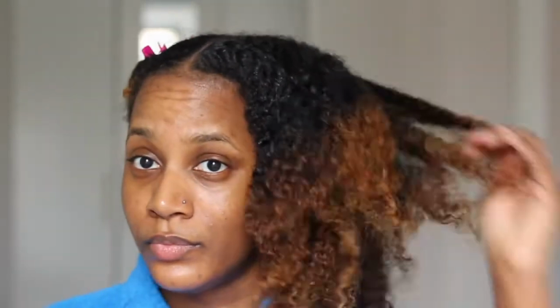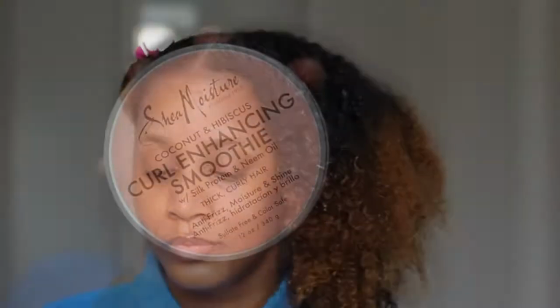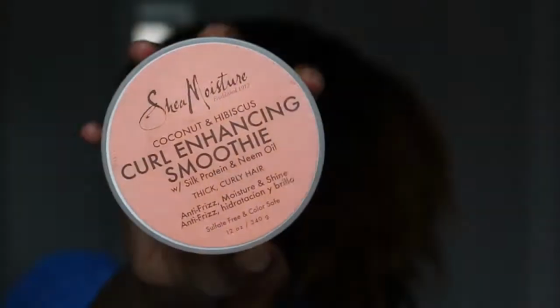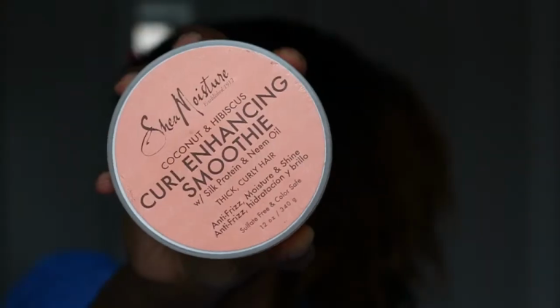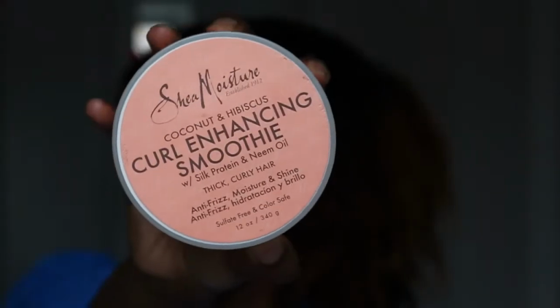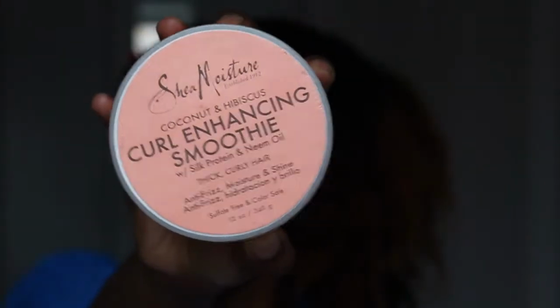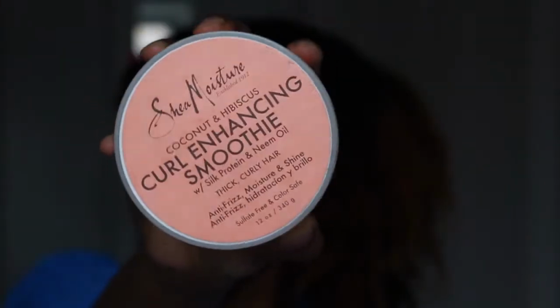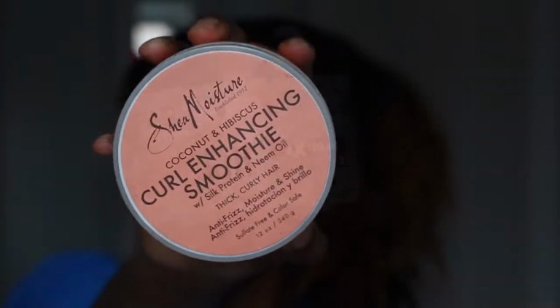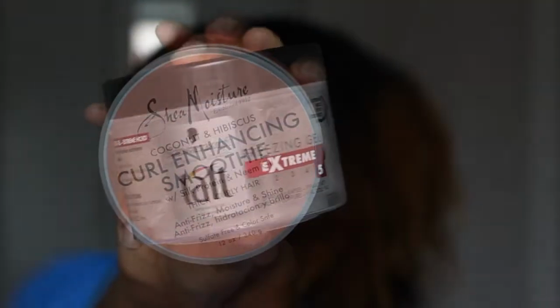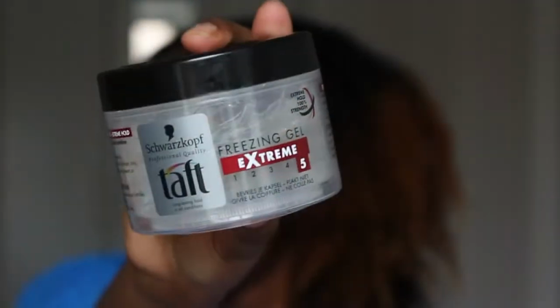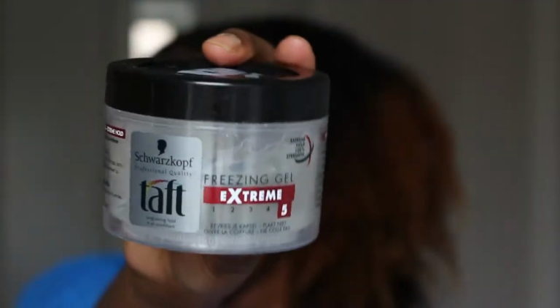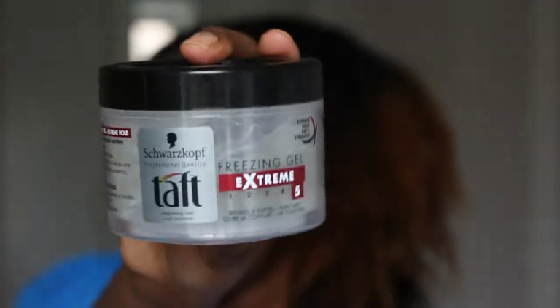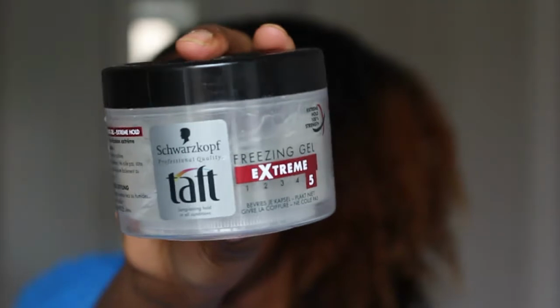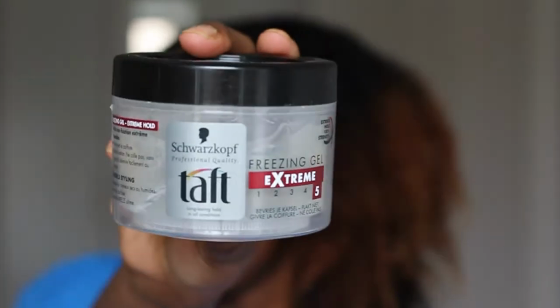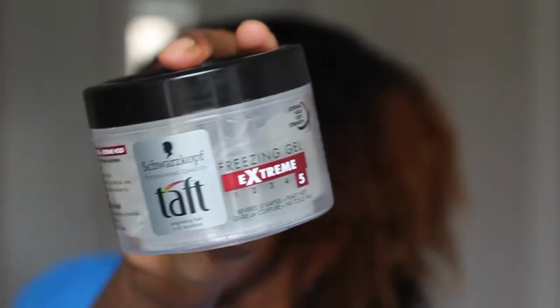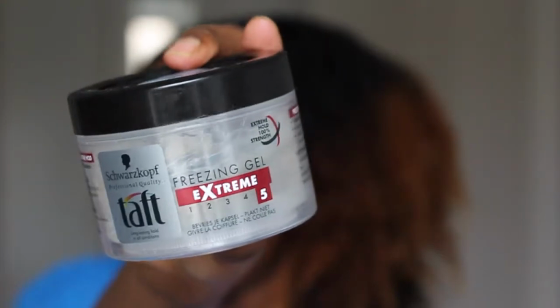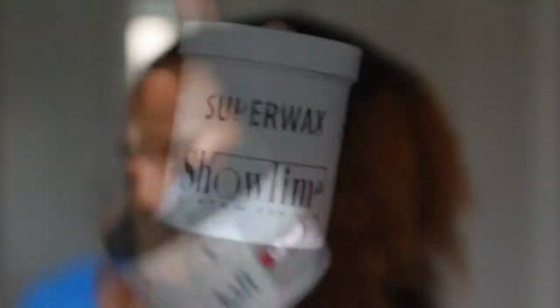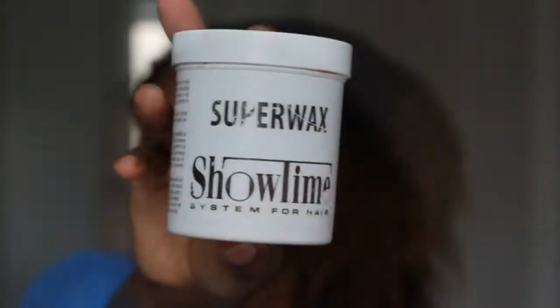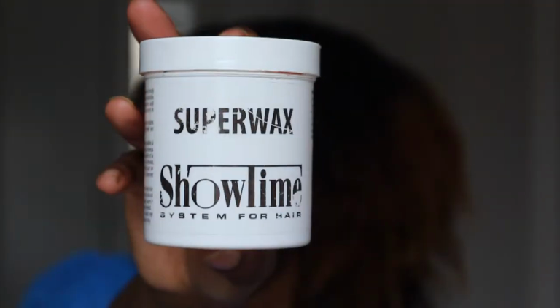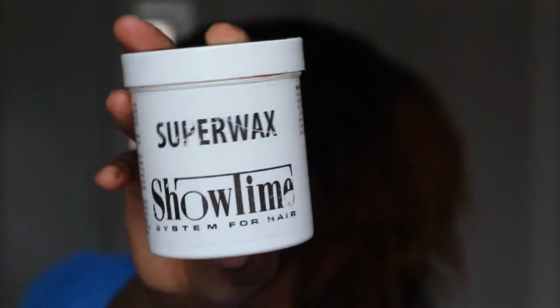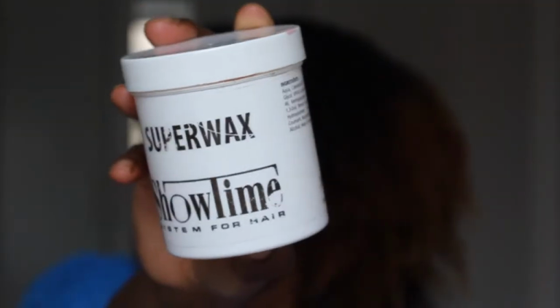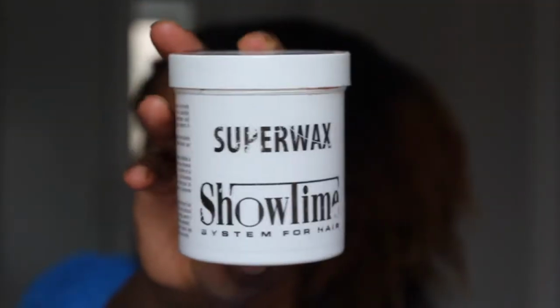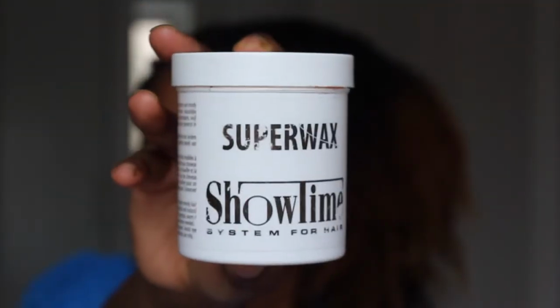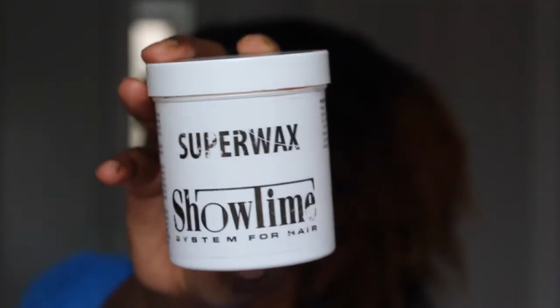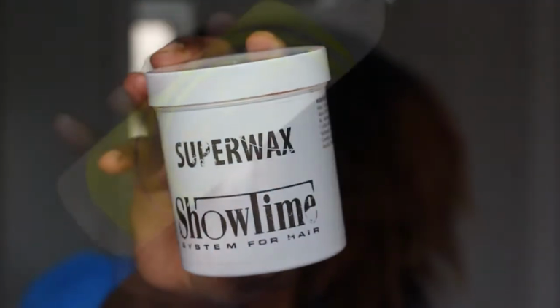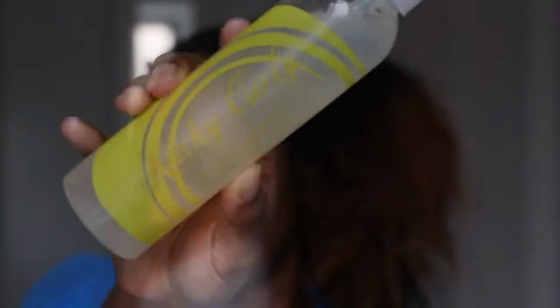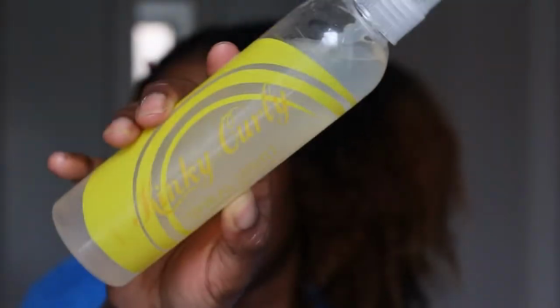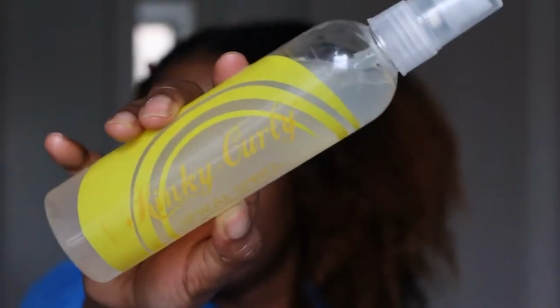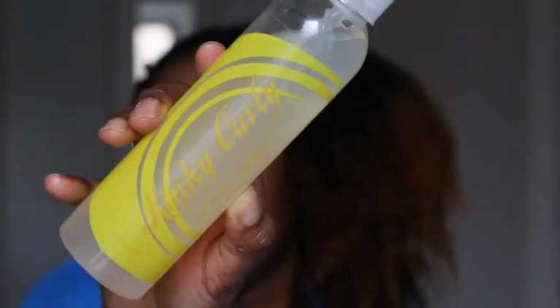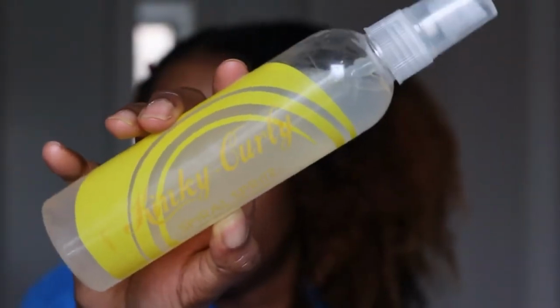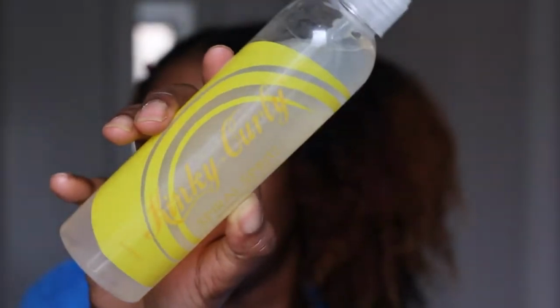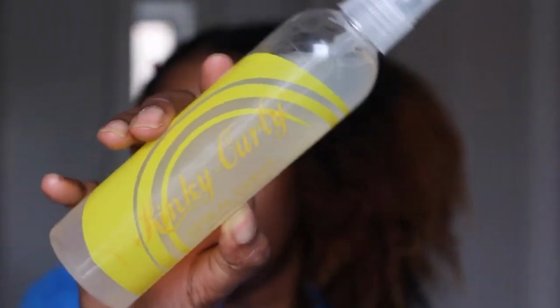The products I'll be using are the Shea Moisture Curl Enhanced Smoothie, this gel — it's not my favorite but I'm just trying to finish it — this wax which is really good, it helps to keep all the flyaways, and this serum from Kinky Curly which is very very good.